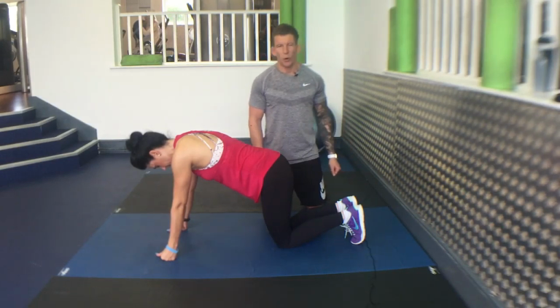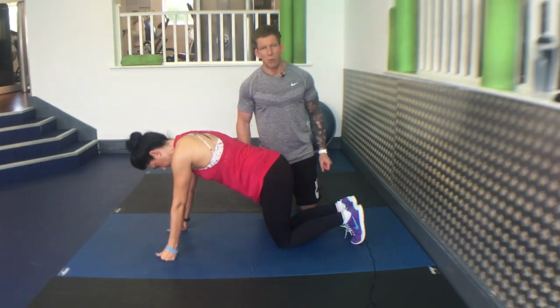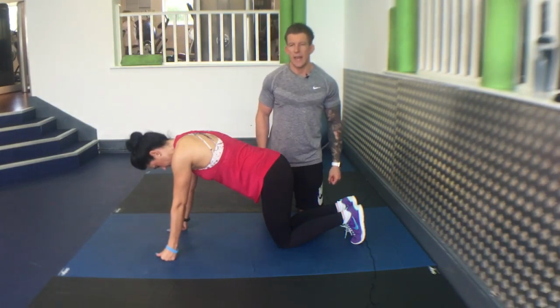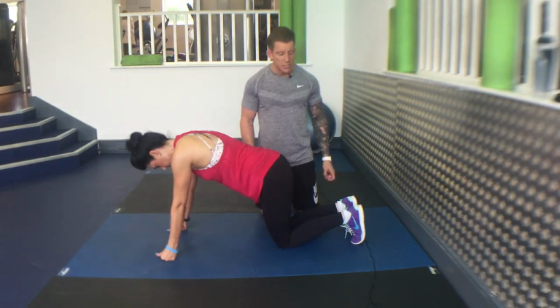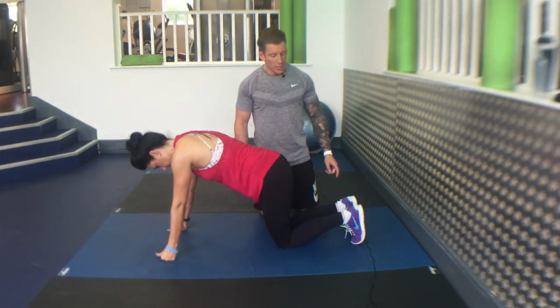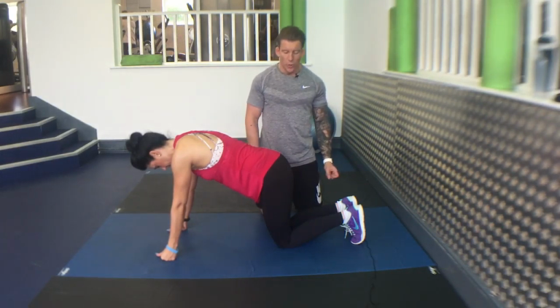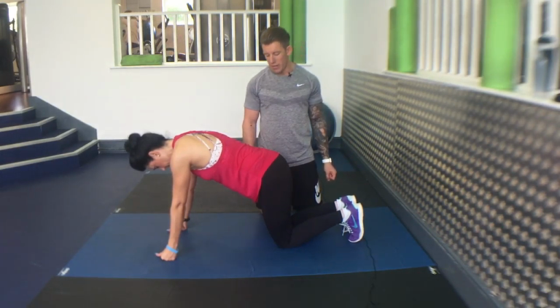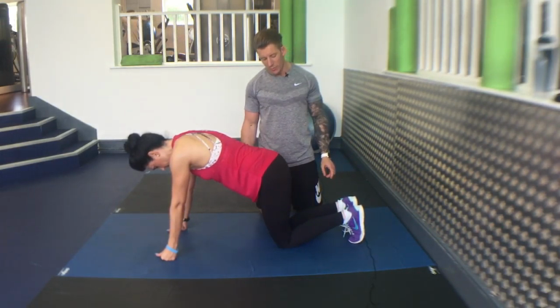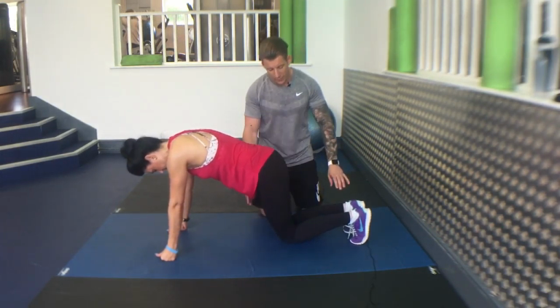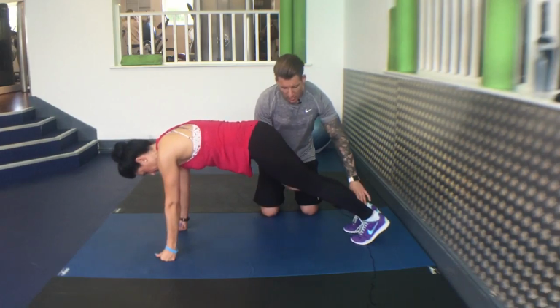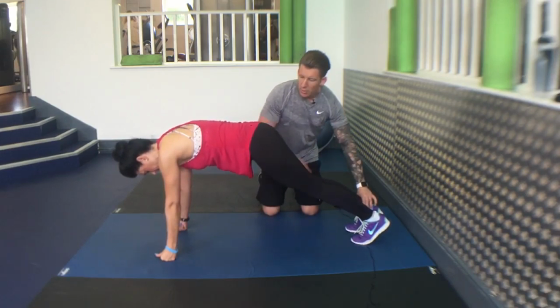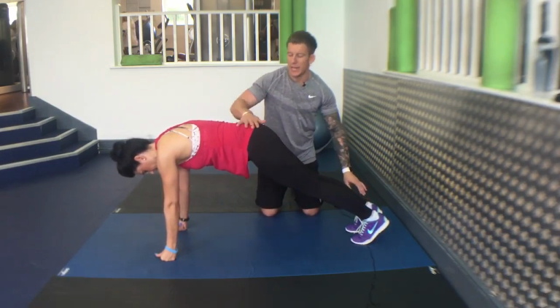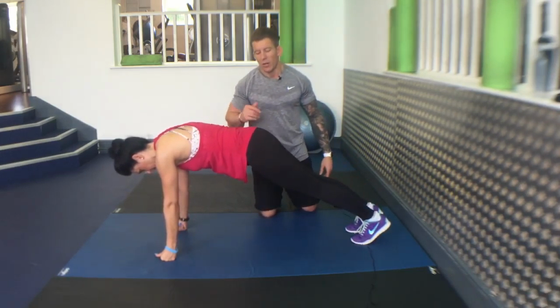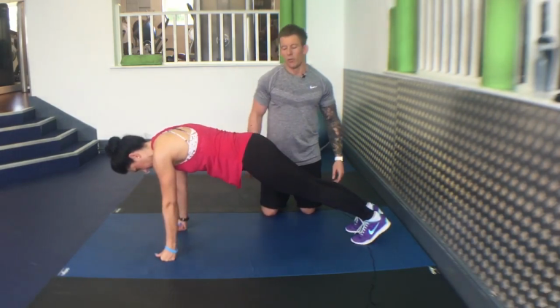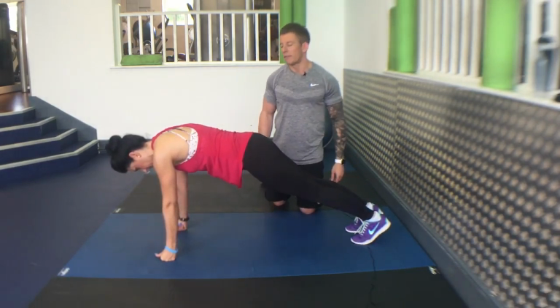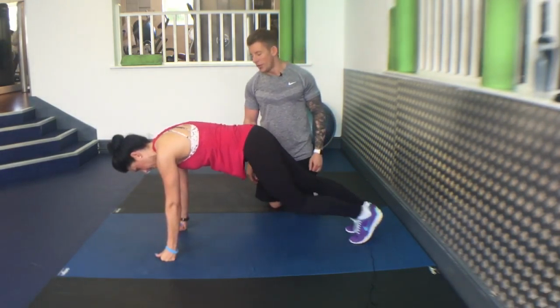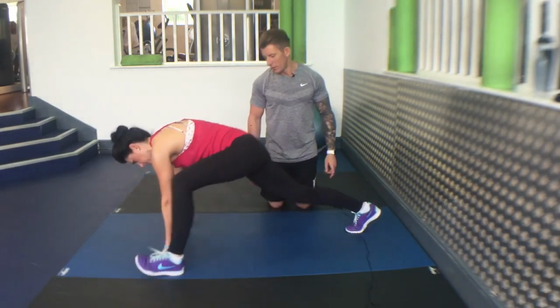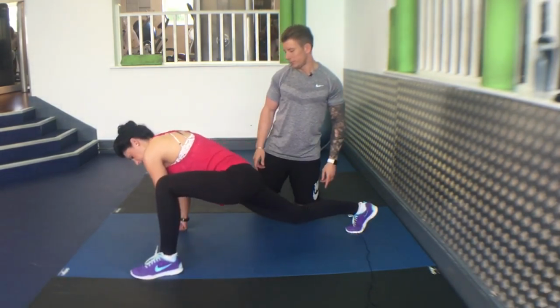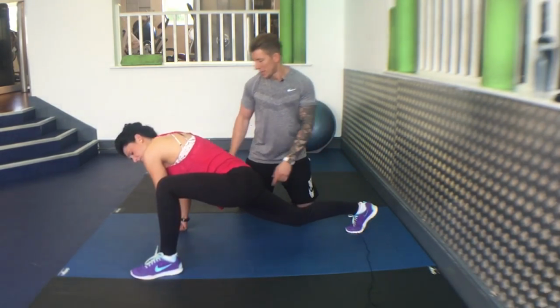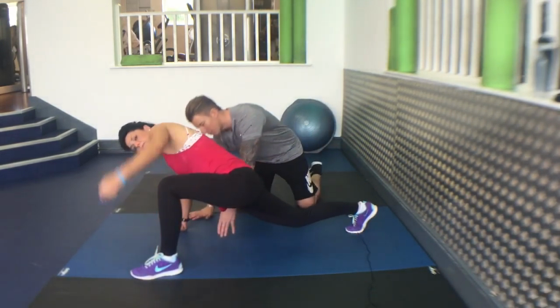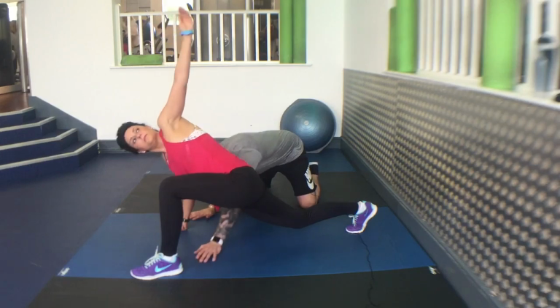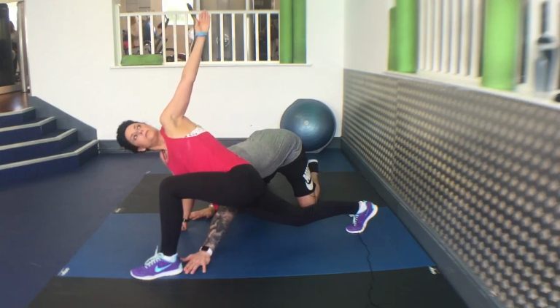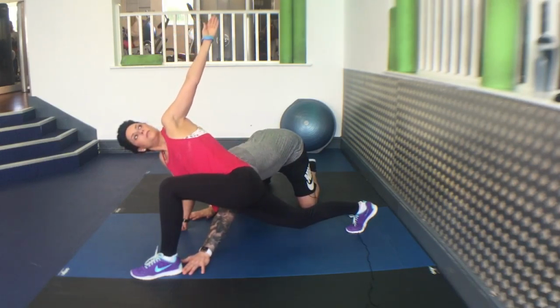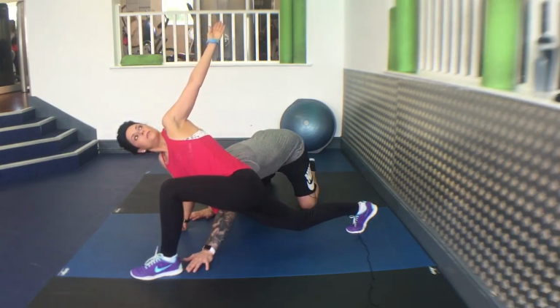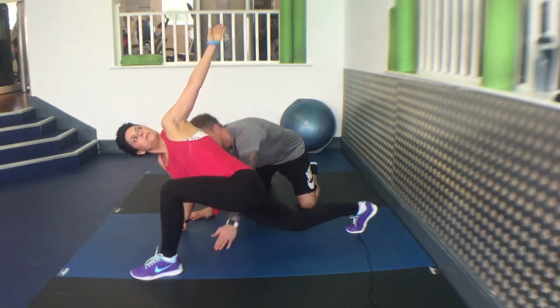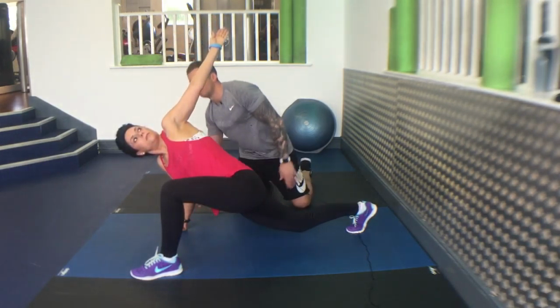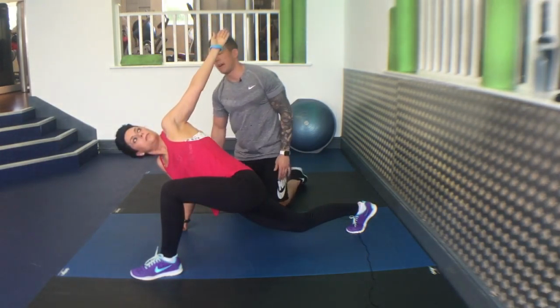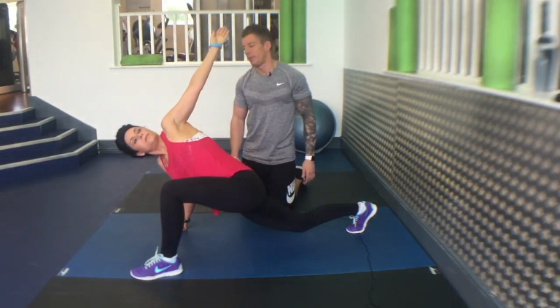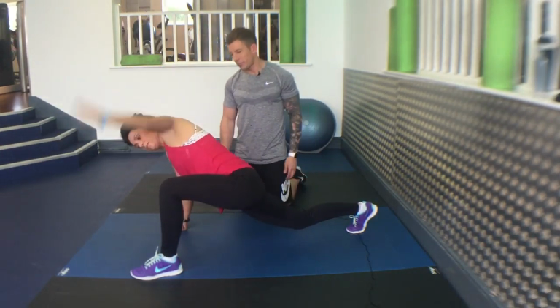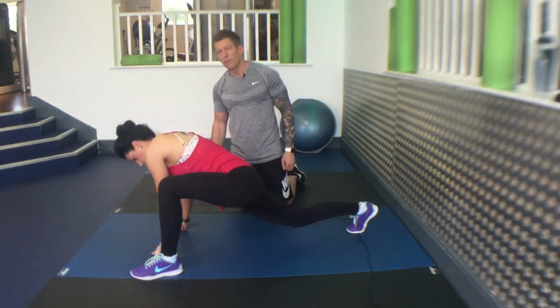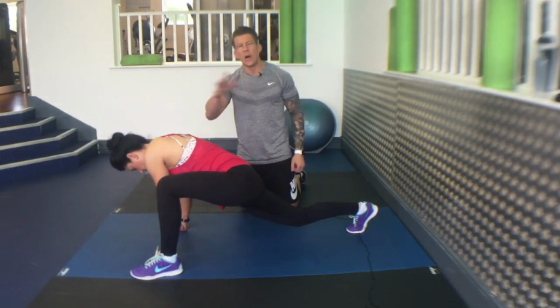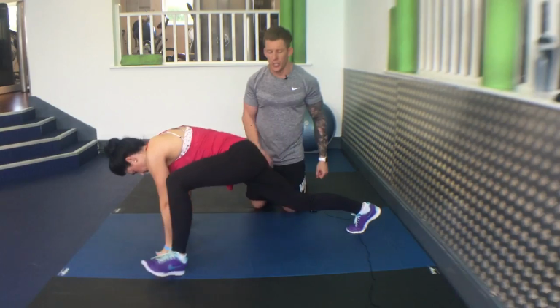Spiderman with overhead reach. Go into a press position, thumb down, drive one leg forward. I'm looking for heel down here and reach round. Follow your arm as you do it.